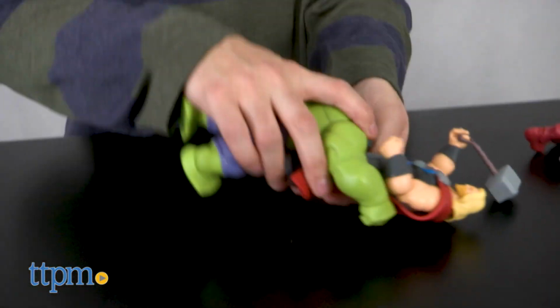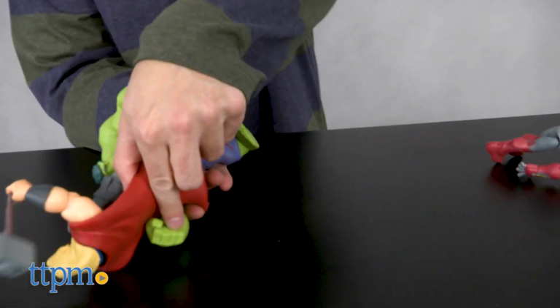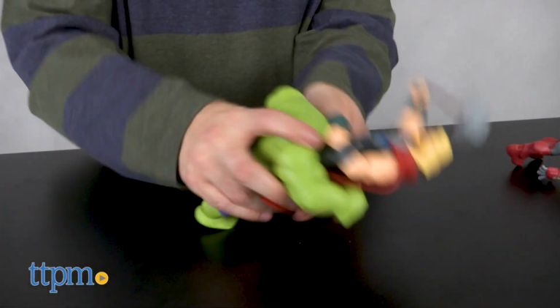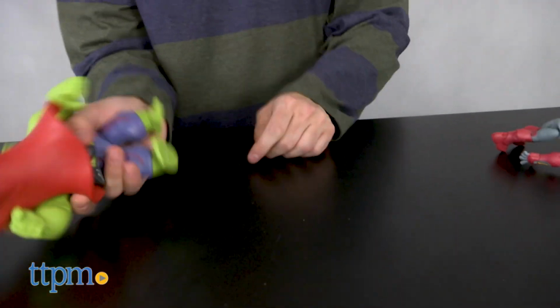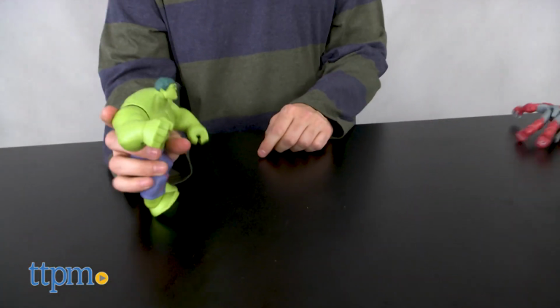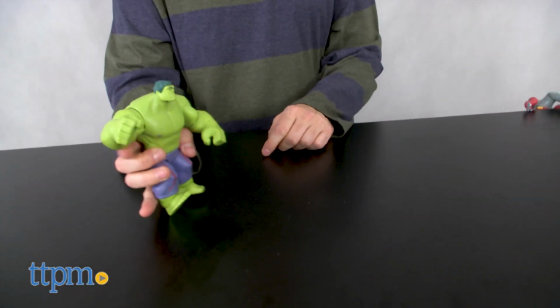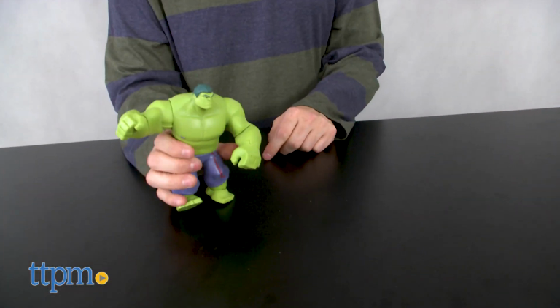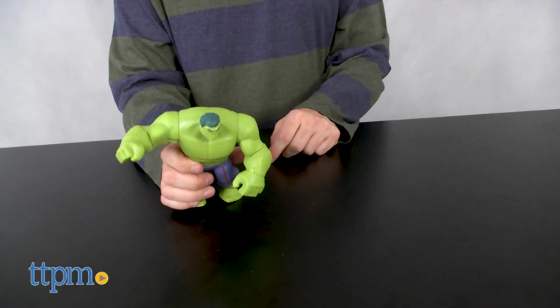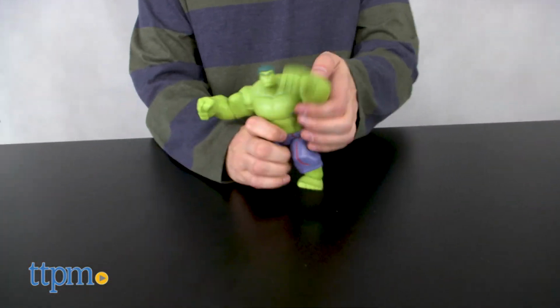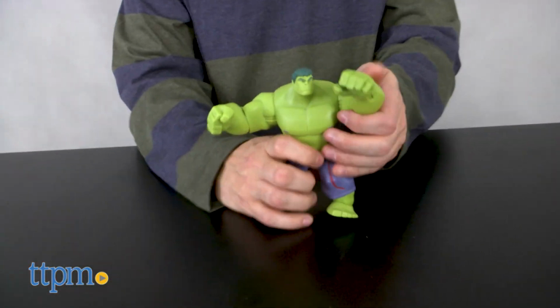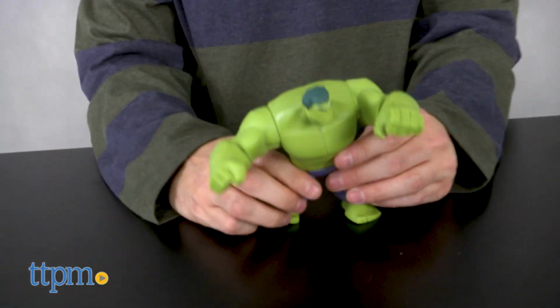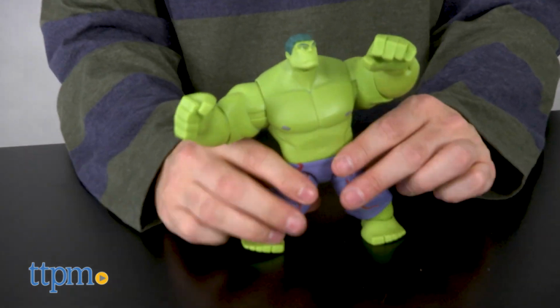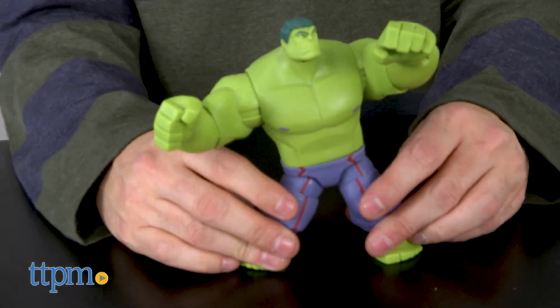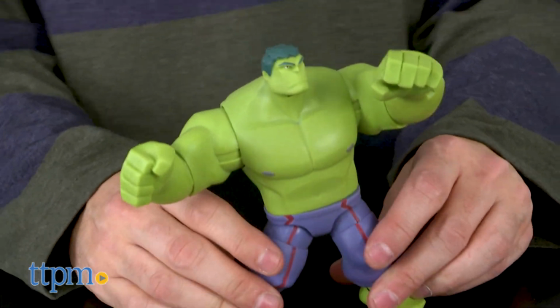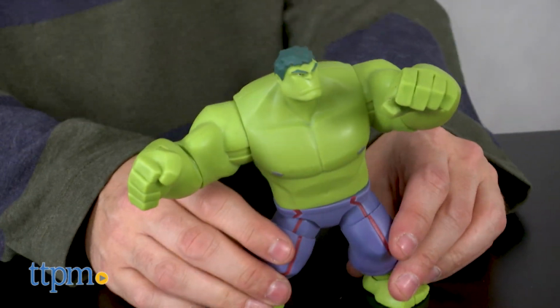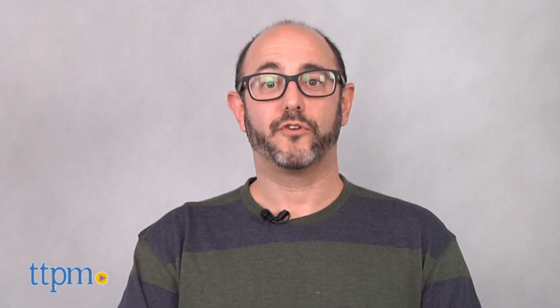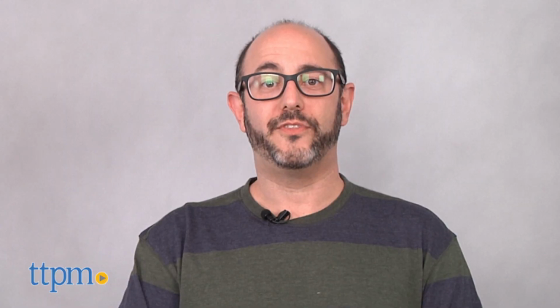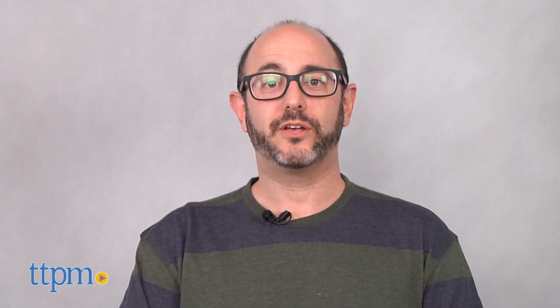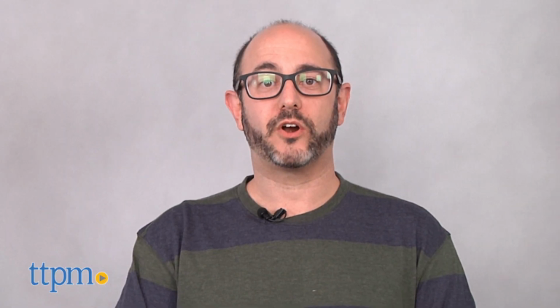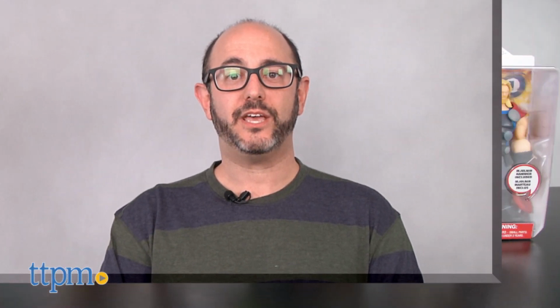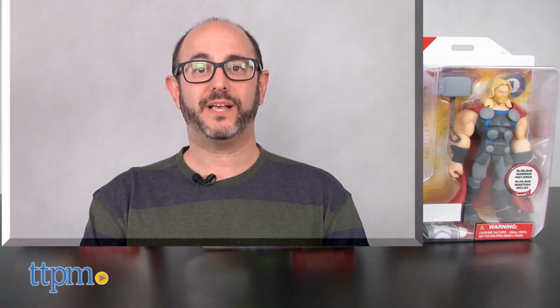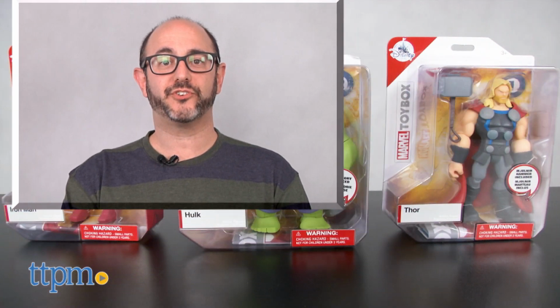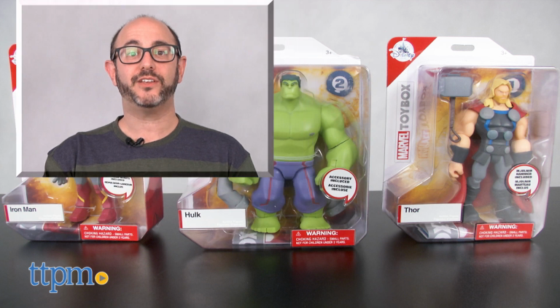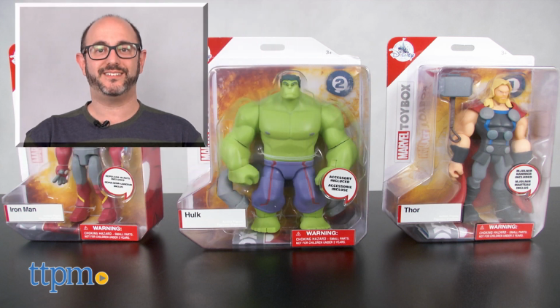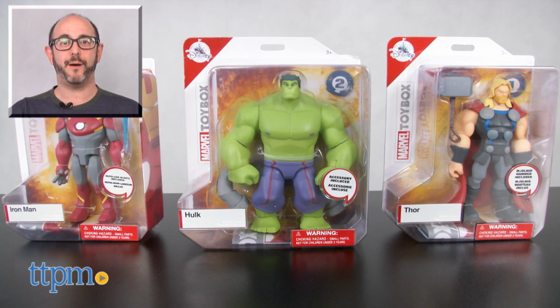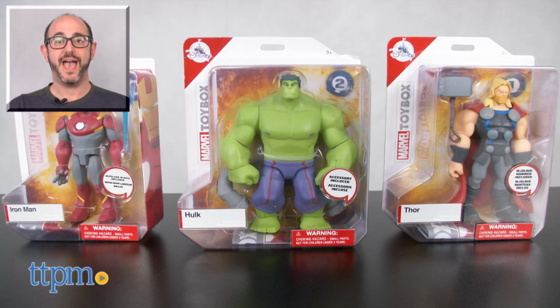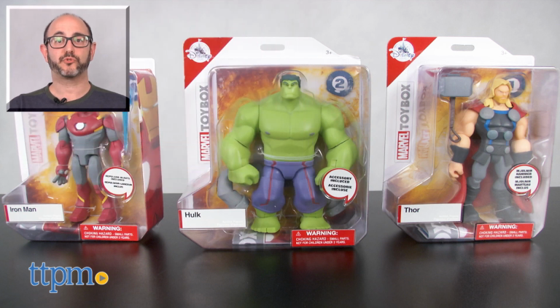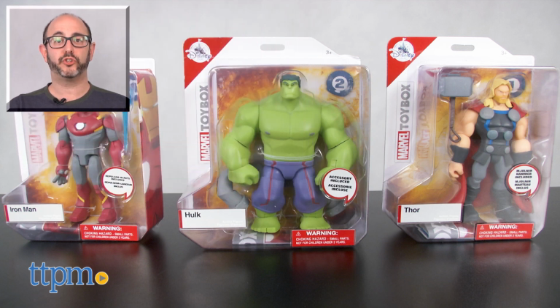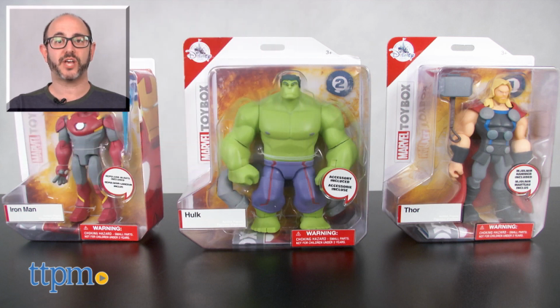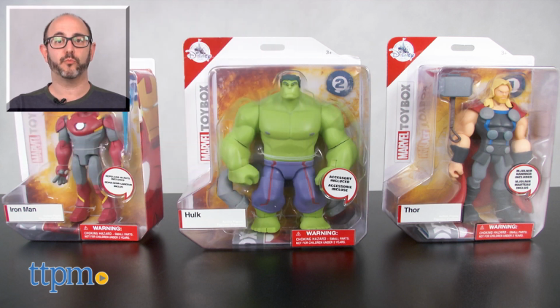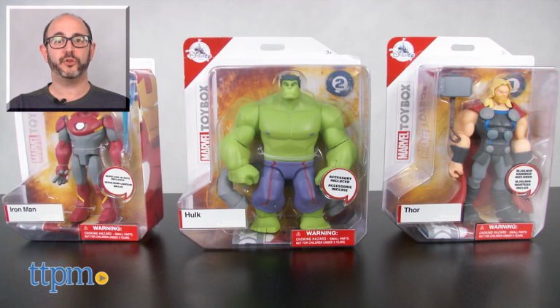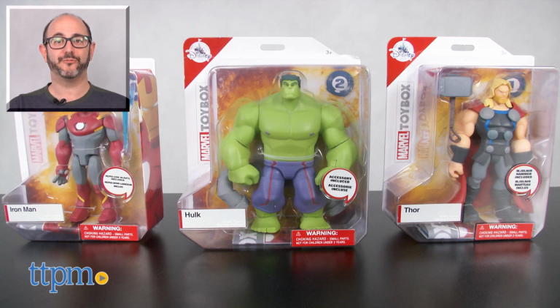Available for a manufacturer suggested retail price of $12.95 each, these figures will be hits with kids and collectors. For more on this toy including where to buy and current best prices, find us at TTPM and subscribe to our YouTube channel for more reviews every day.